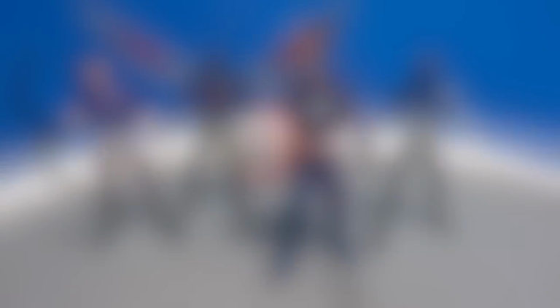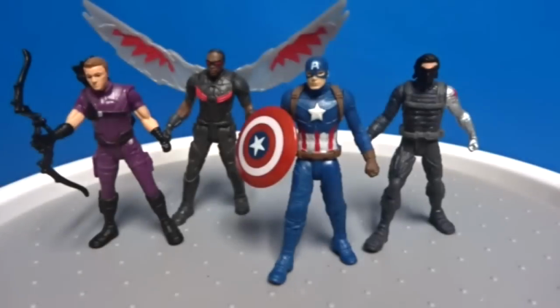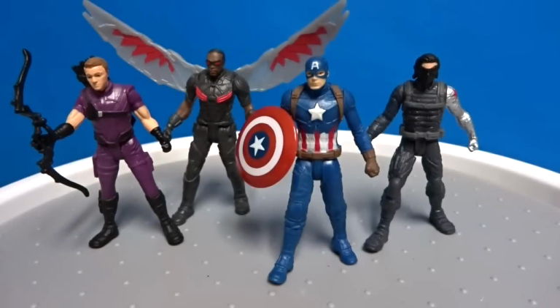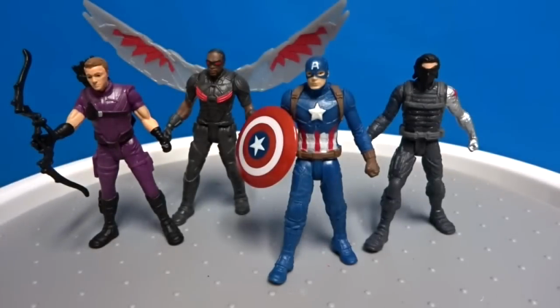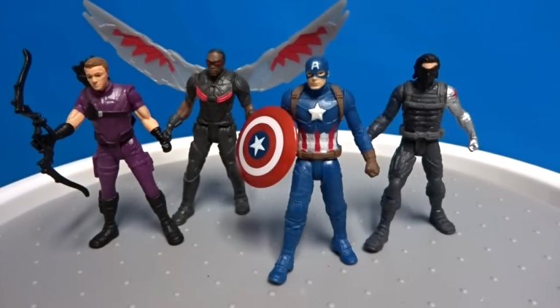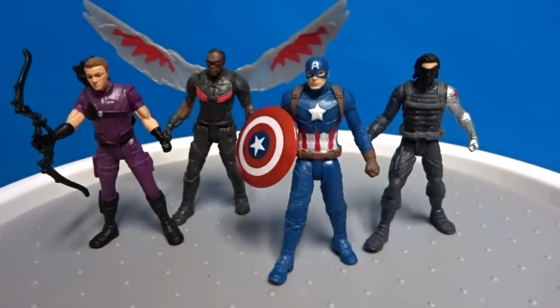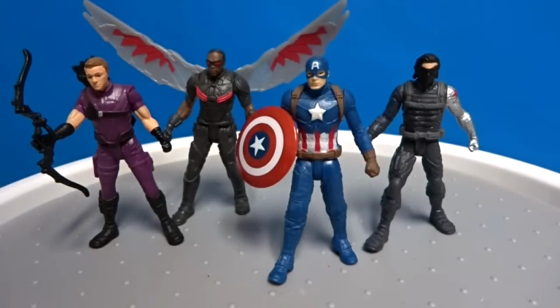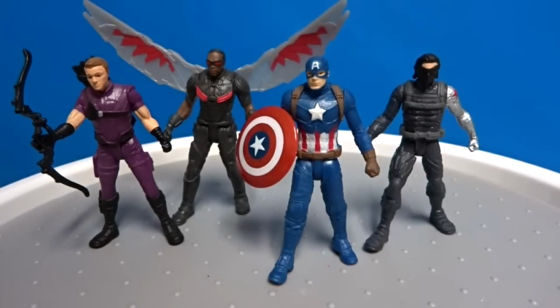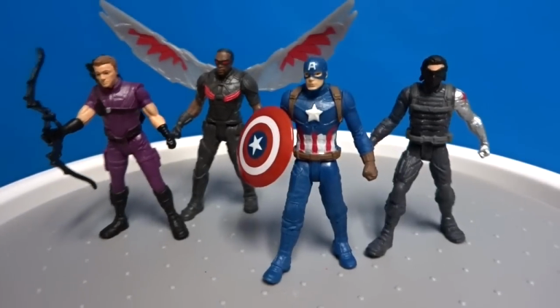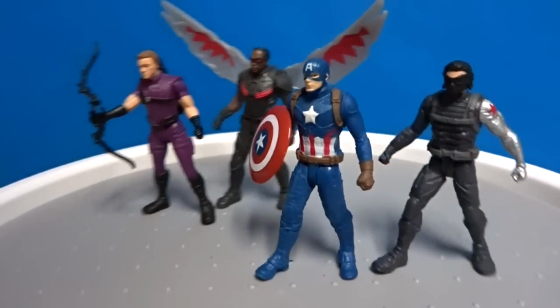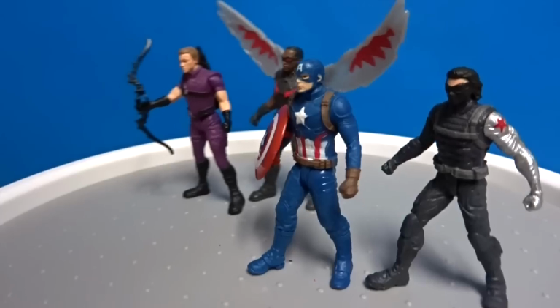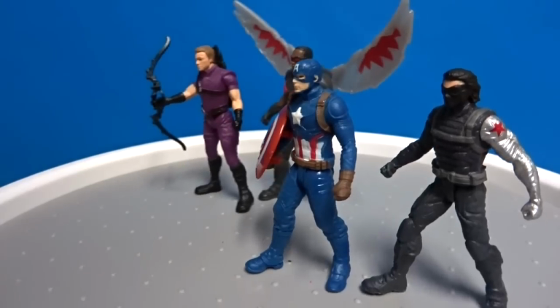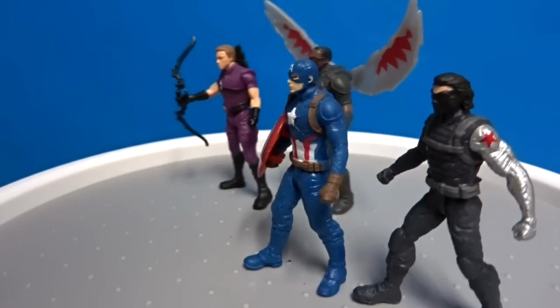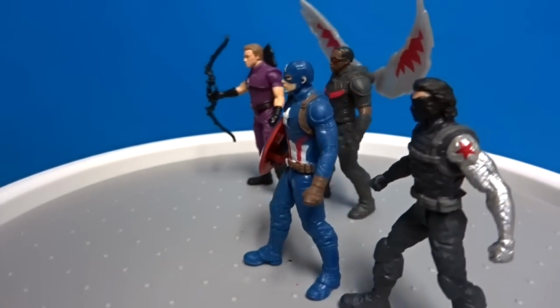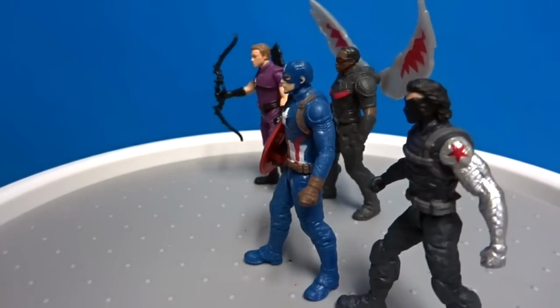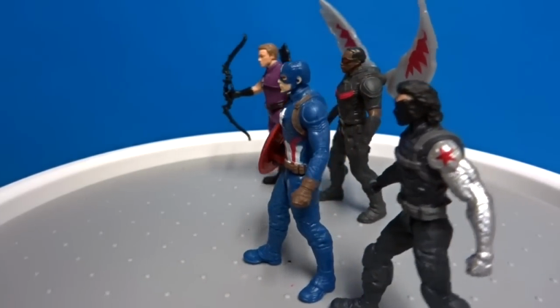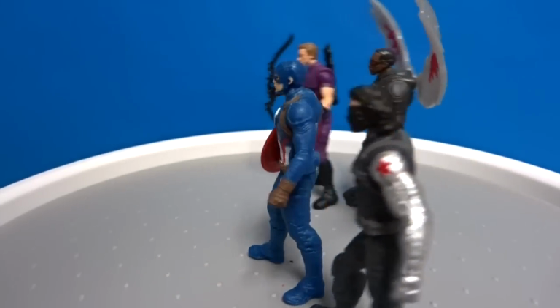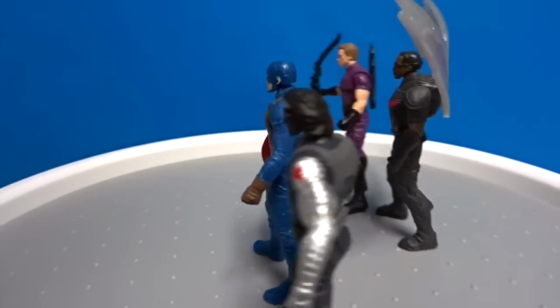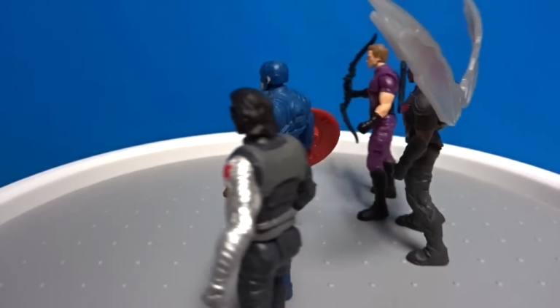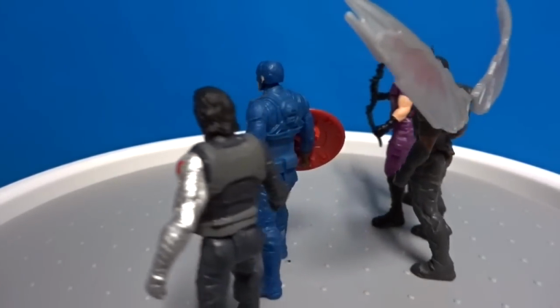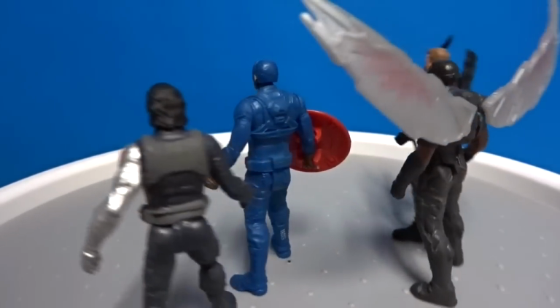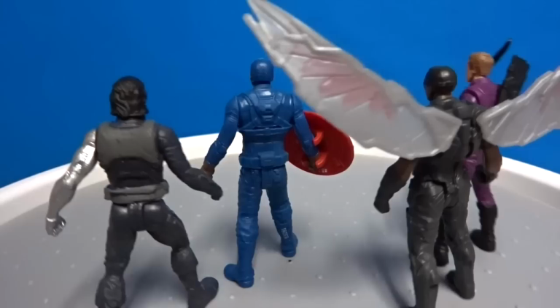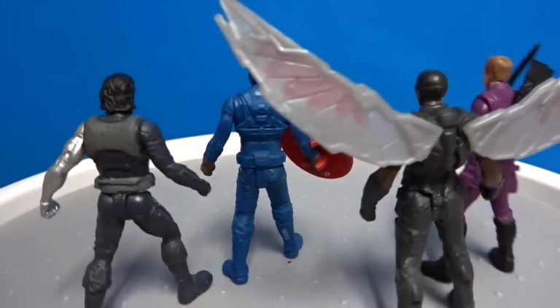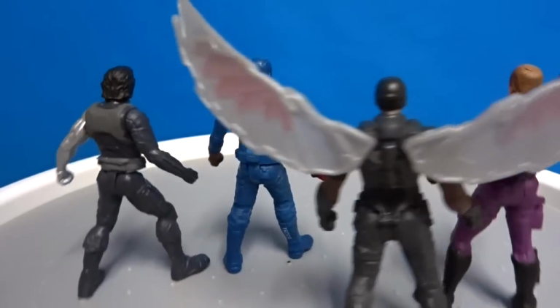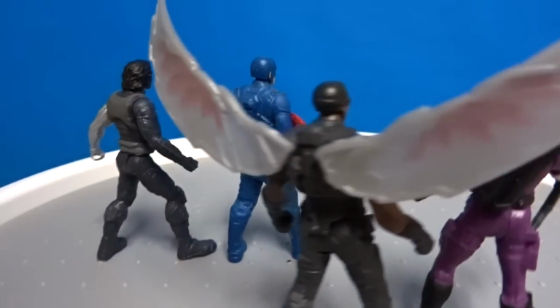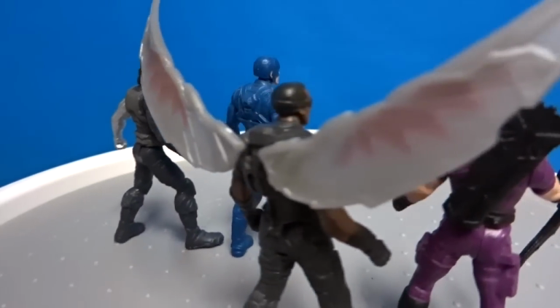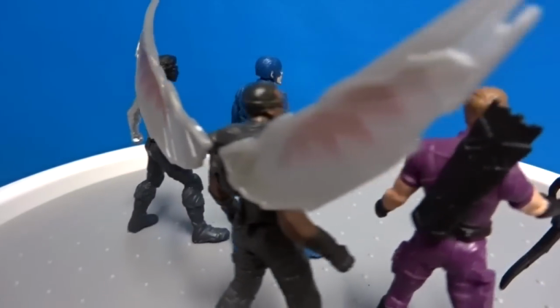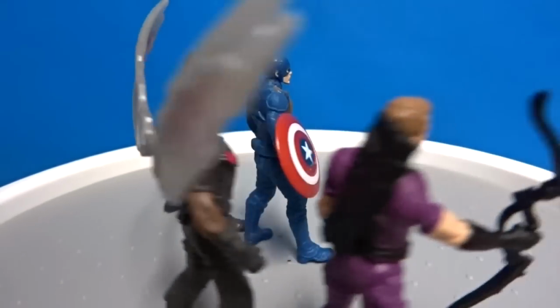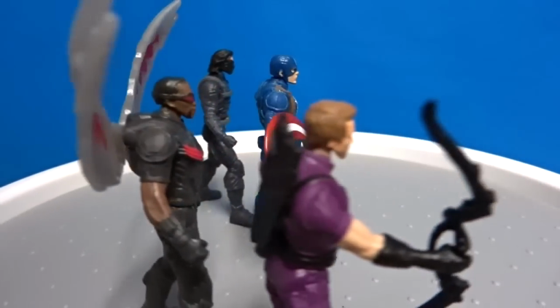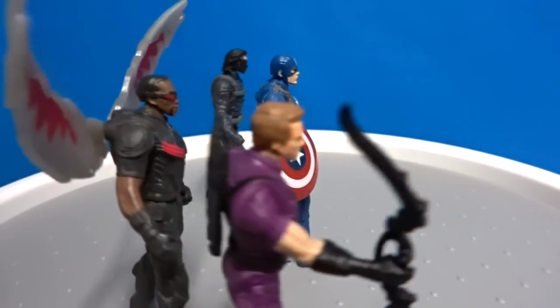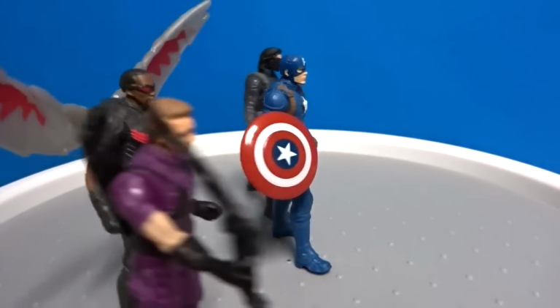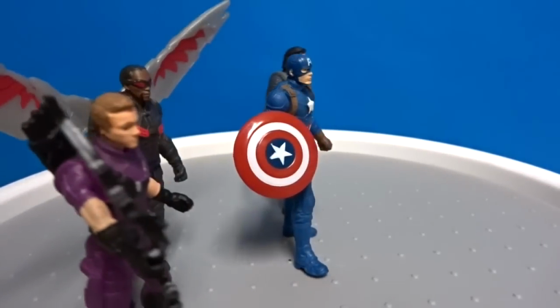Here's Captain America's team: Captain America, Winter Soldier, Falcon, and Hawkeye.